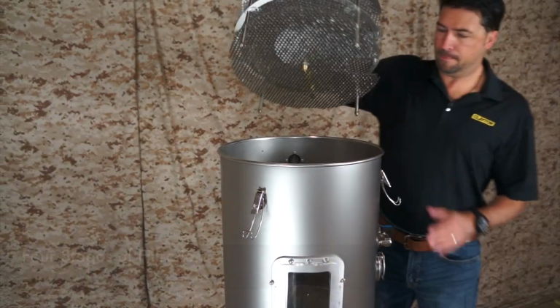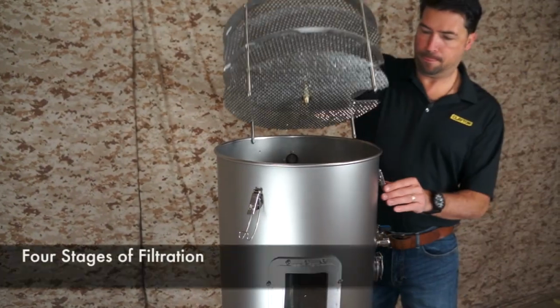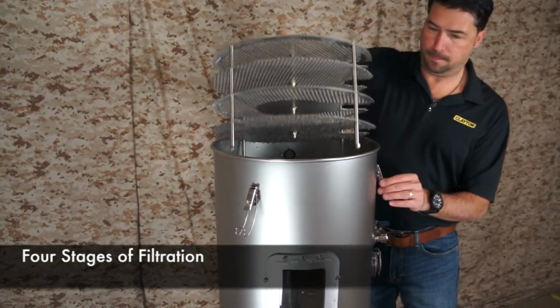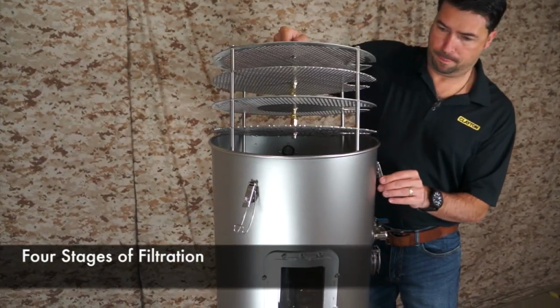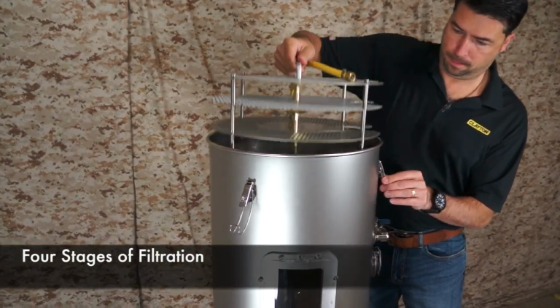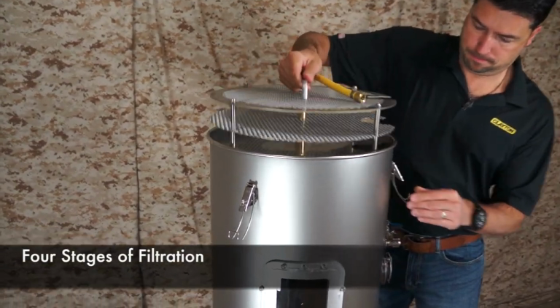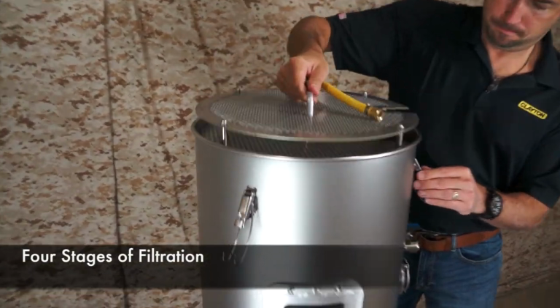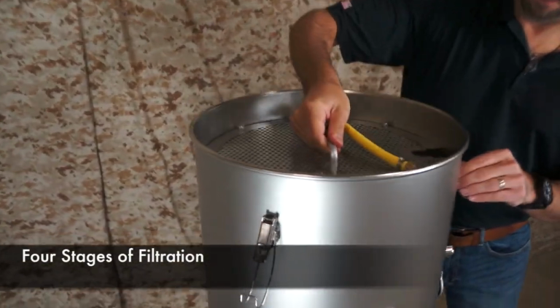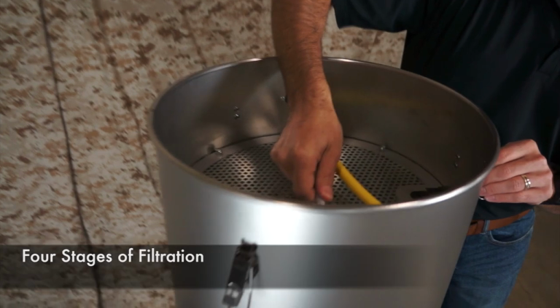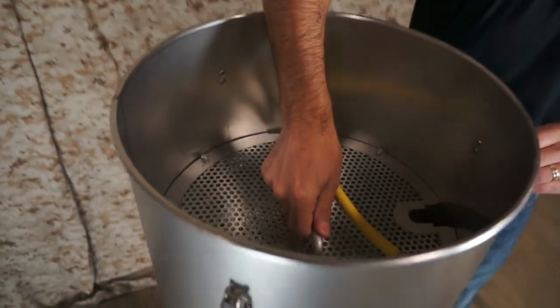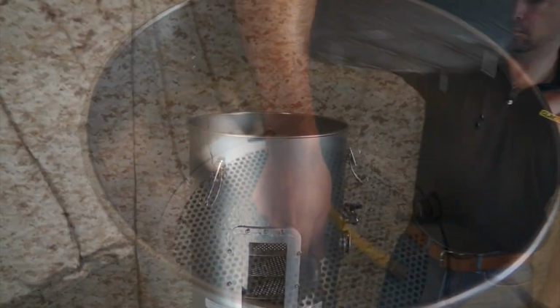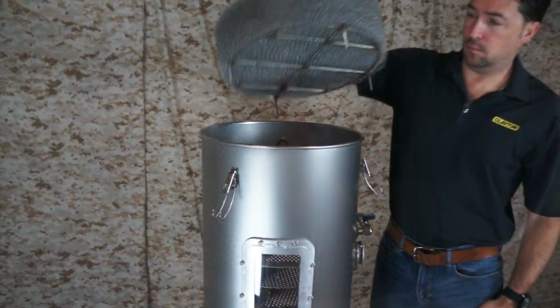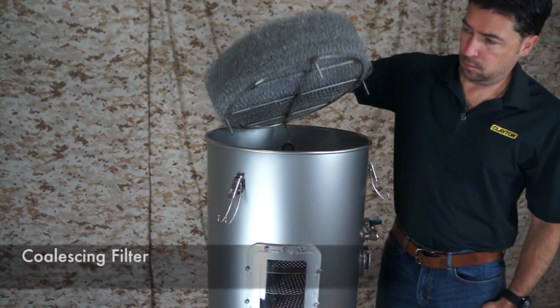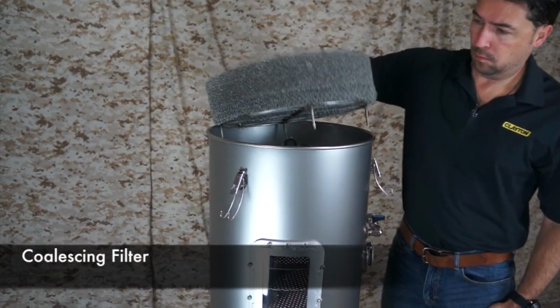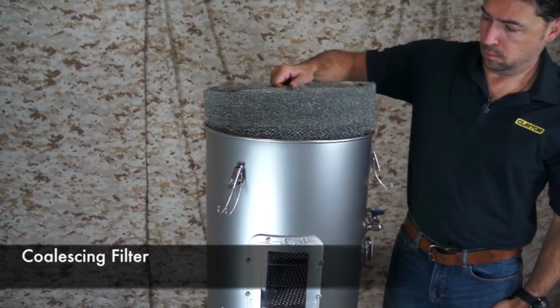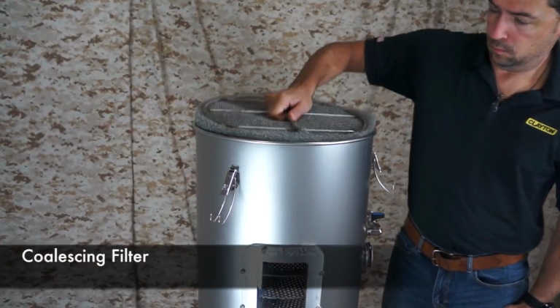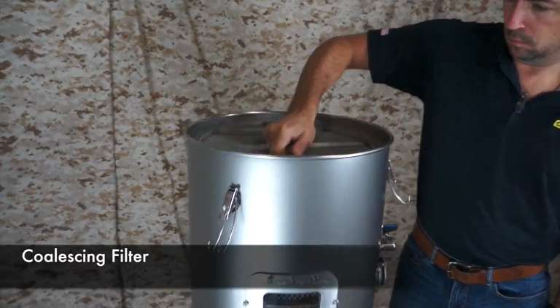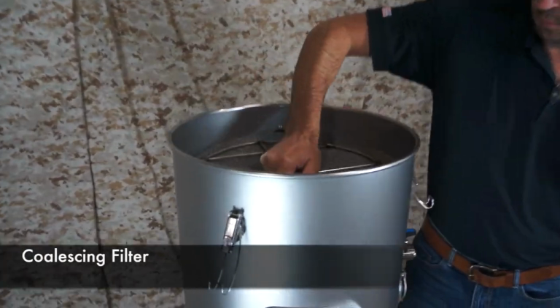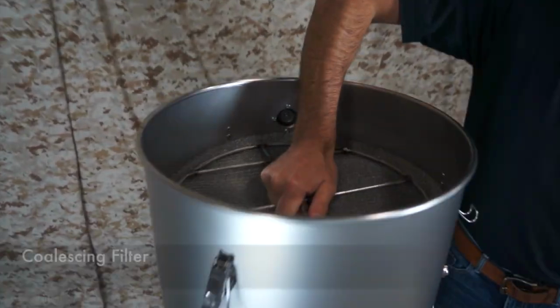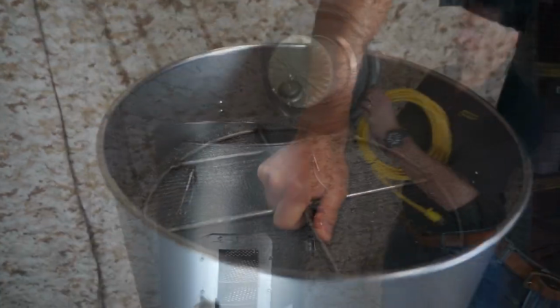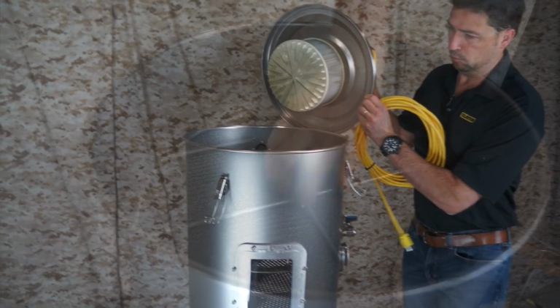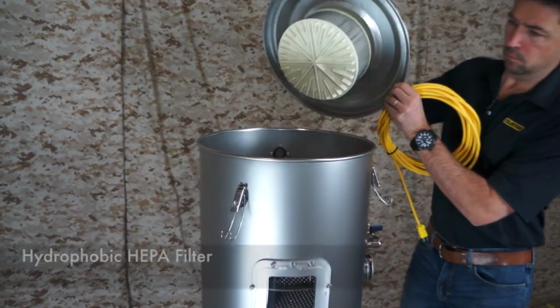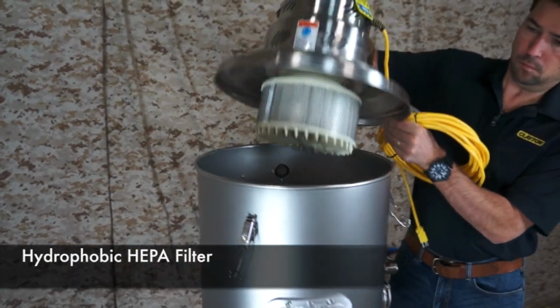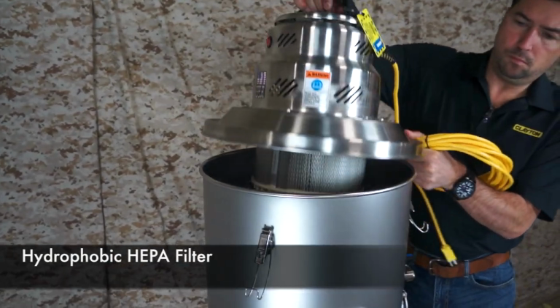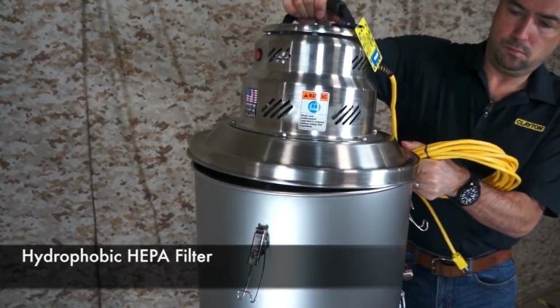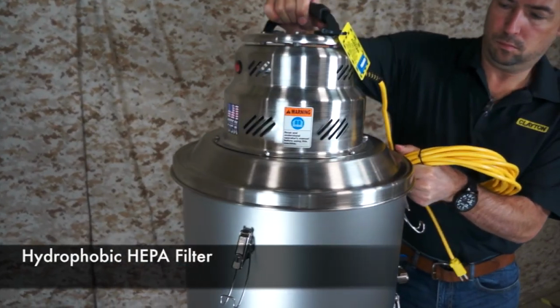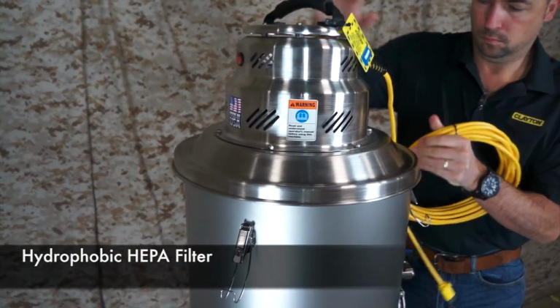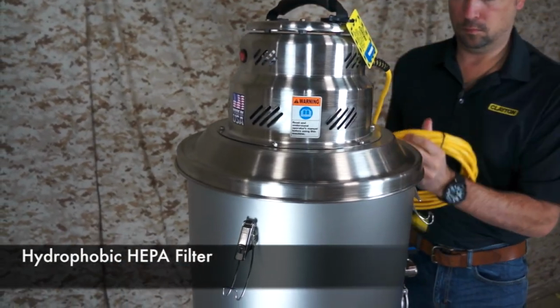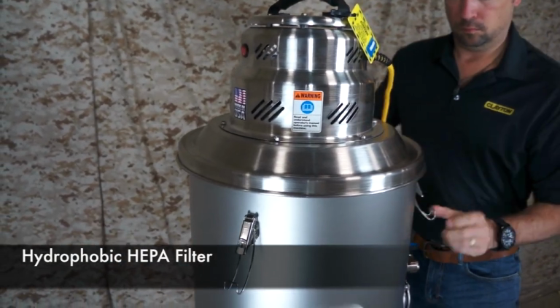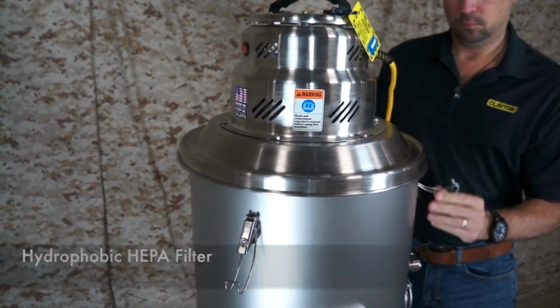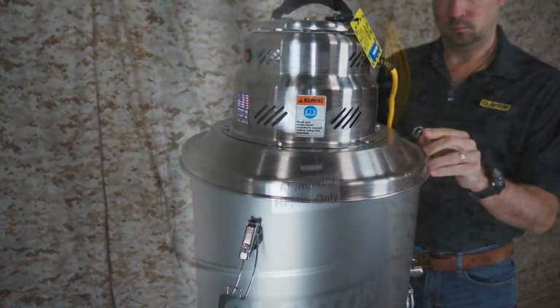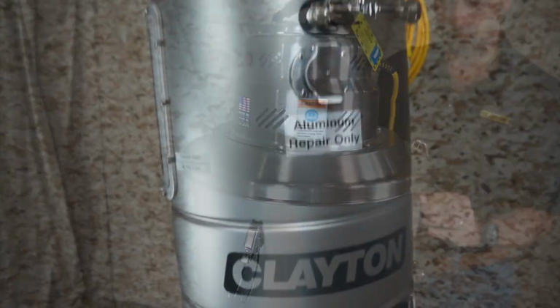The Barracuda has four stages of filtration including a final stage hydrophobic HEPA filter. This filter system ensures that whatever happens in the Barracuda stays in the Barracuda — there is no path for moisture or dust to exit the system.